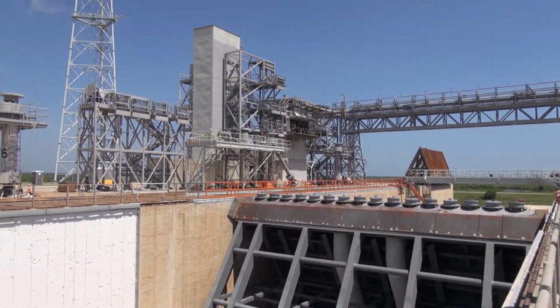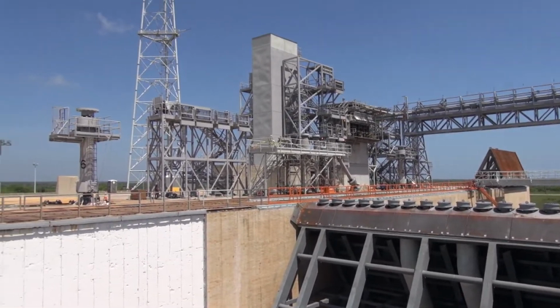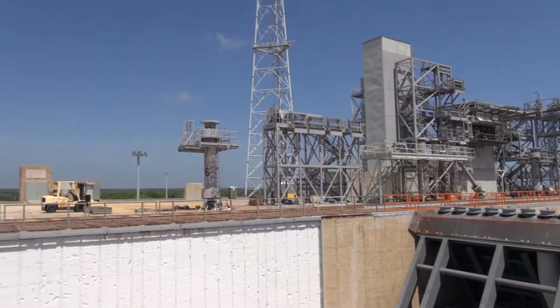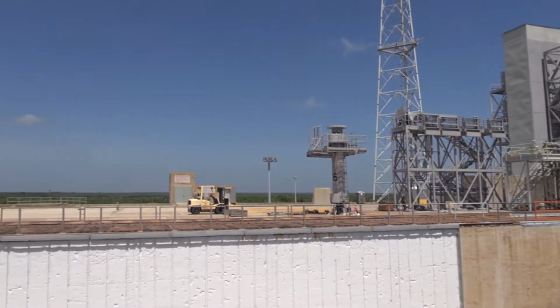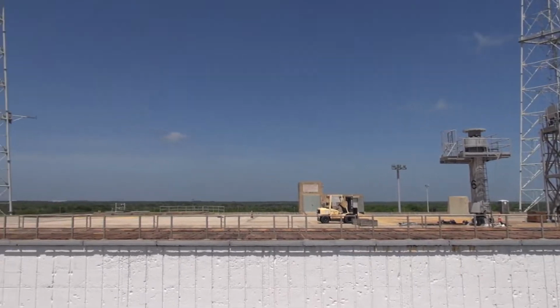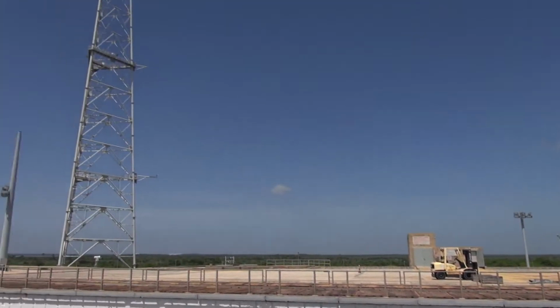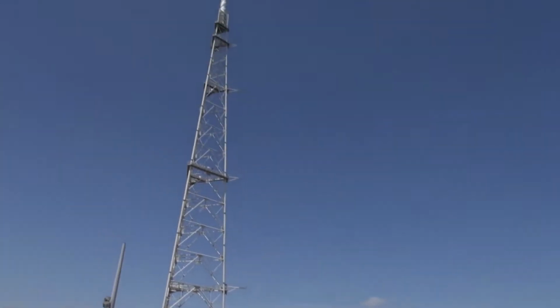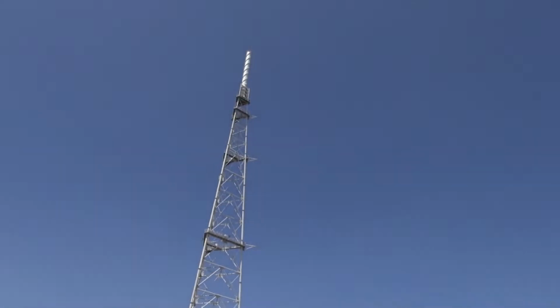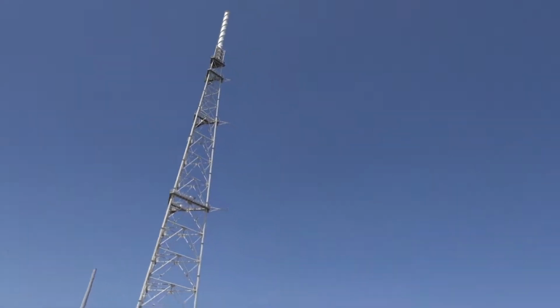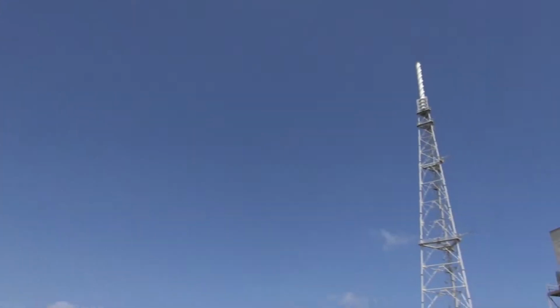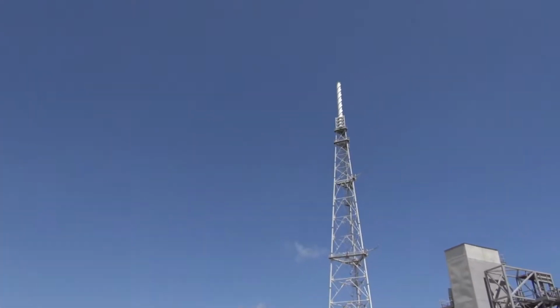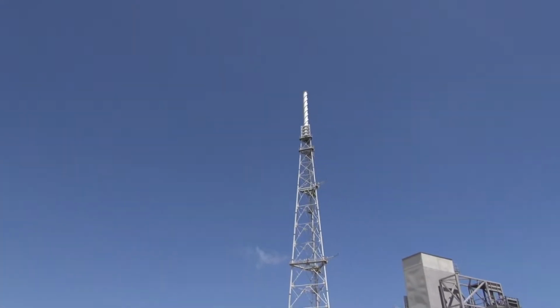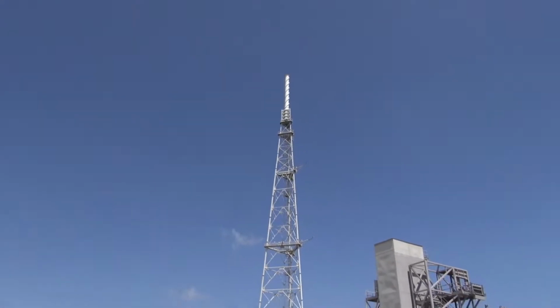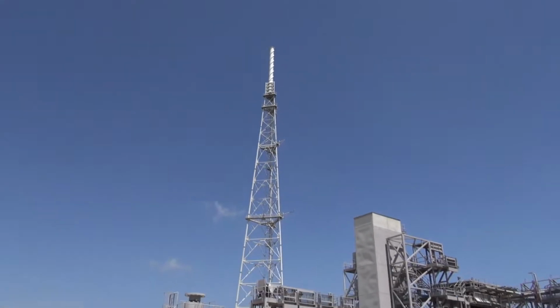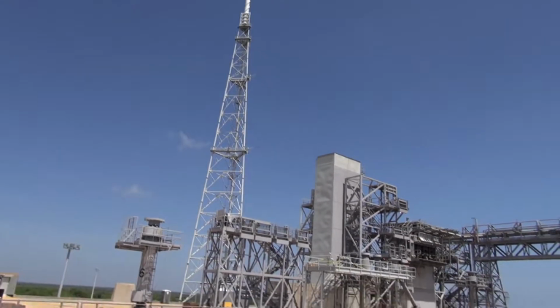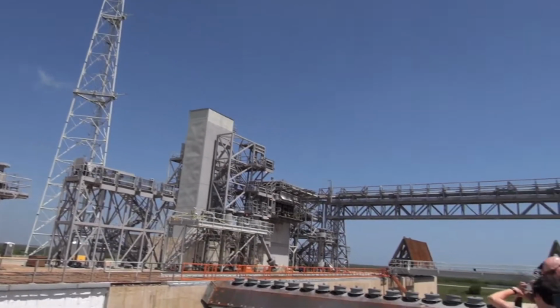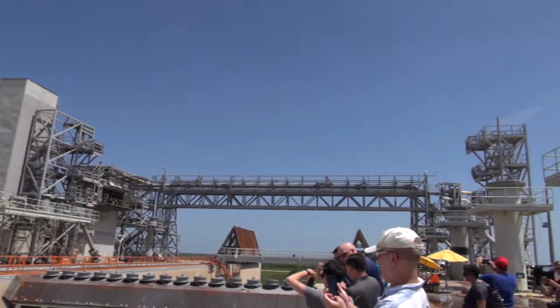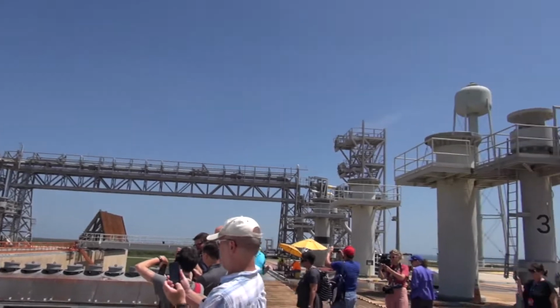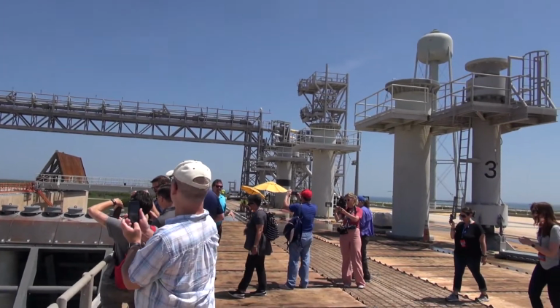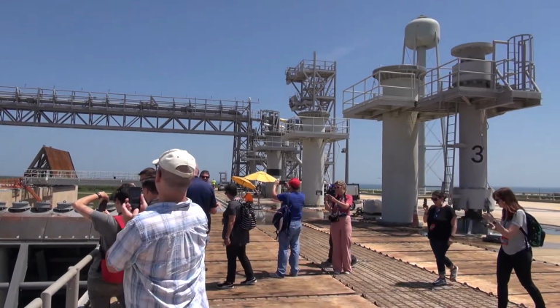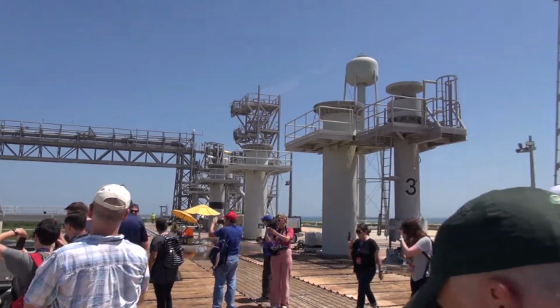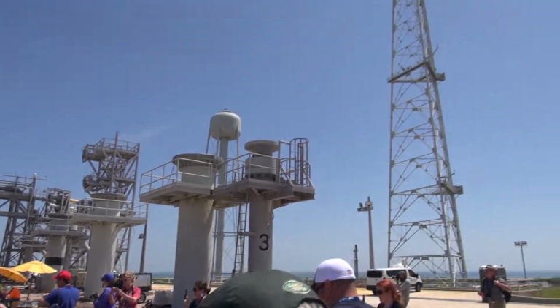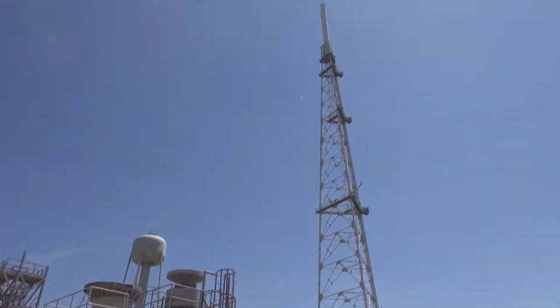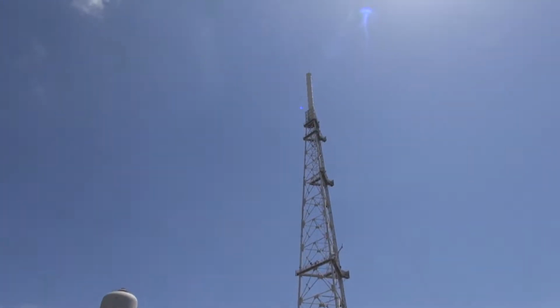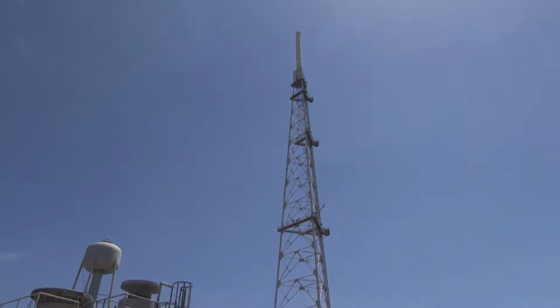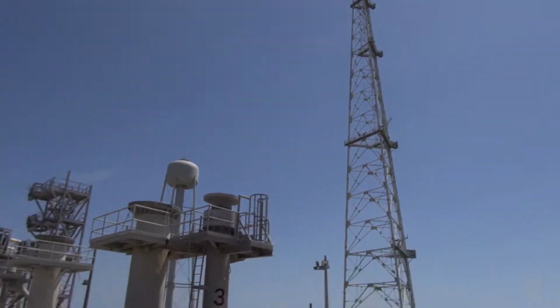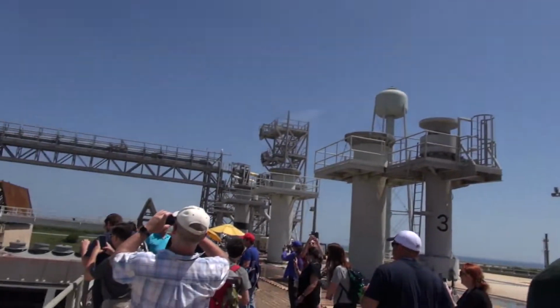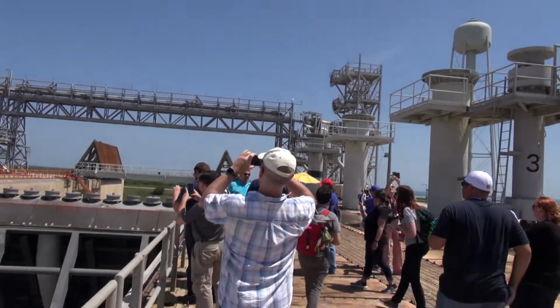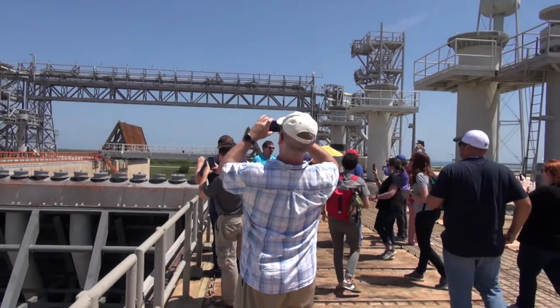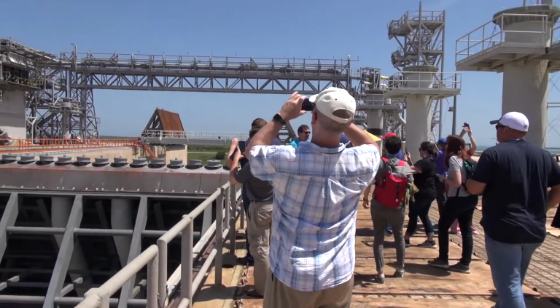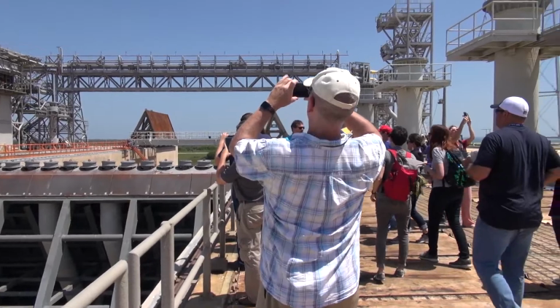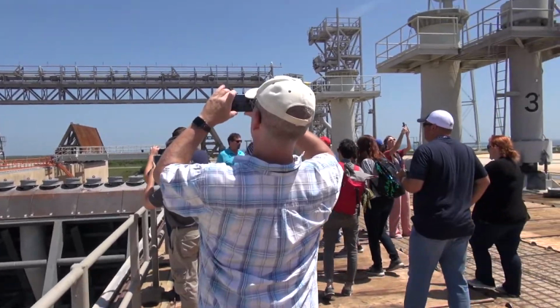It's just so cool to be over here, actually on the launch pad — not just by it. All right, this pad today was the last thing we did.